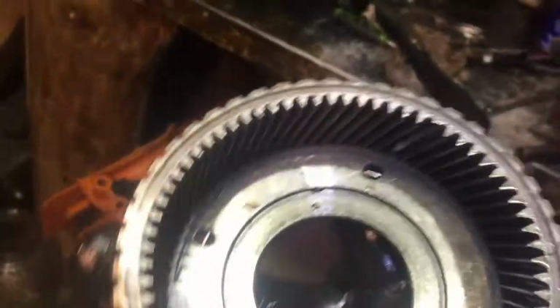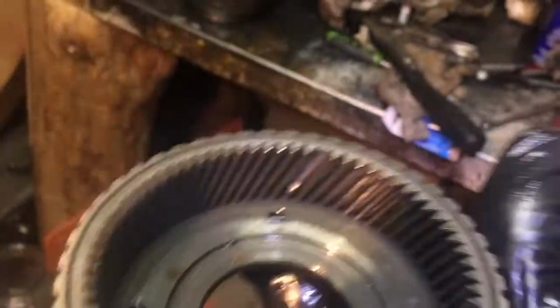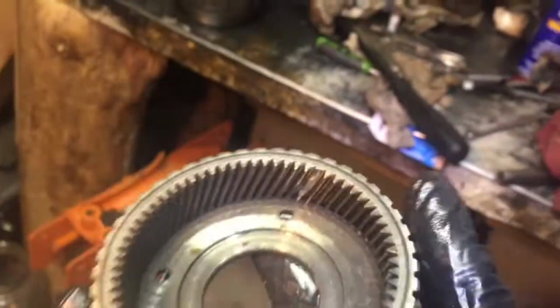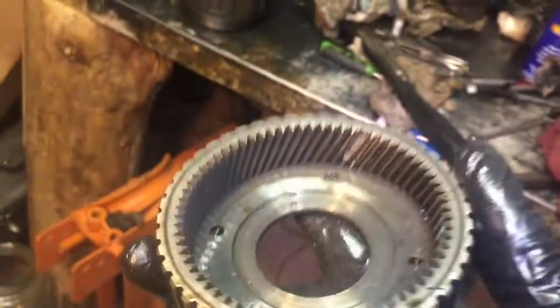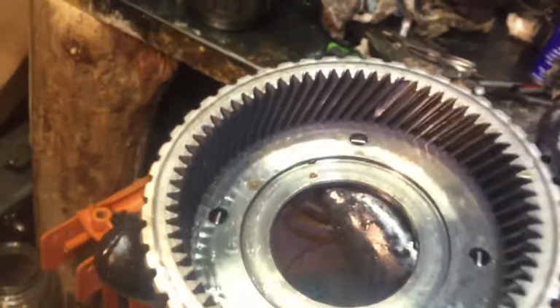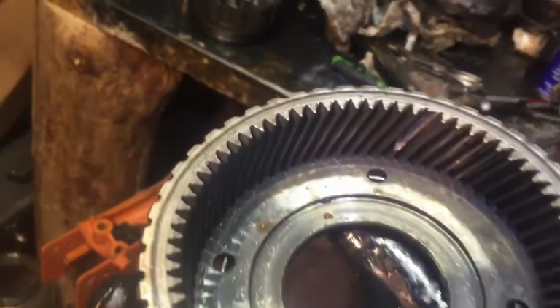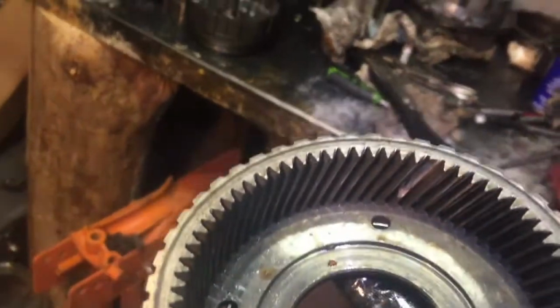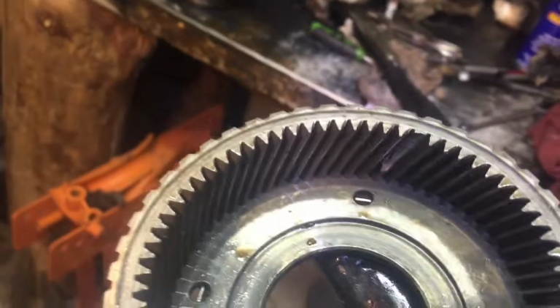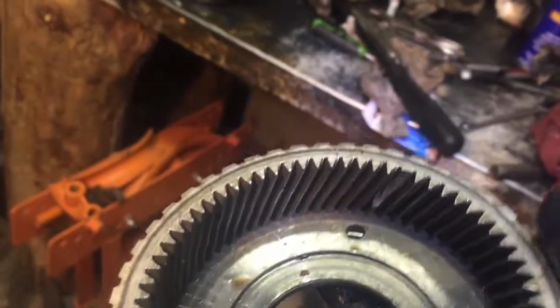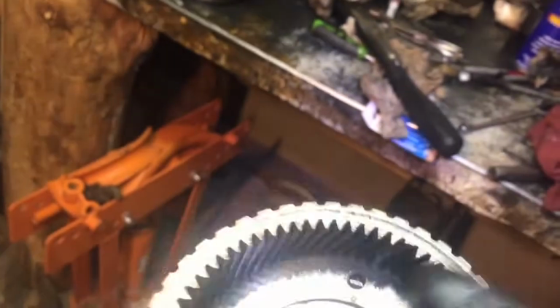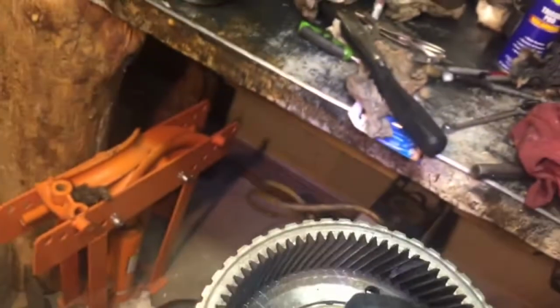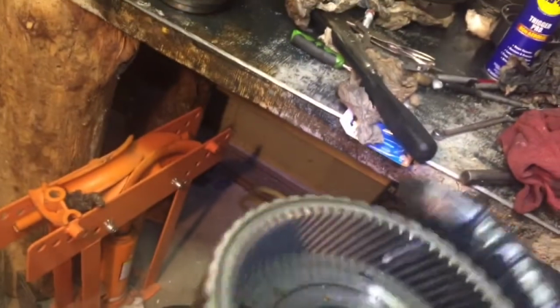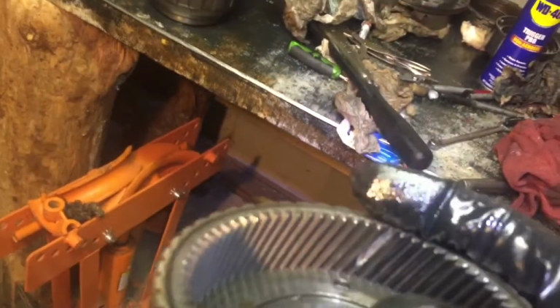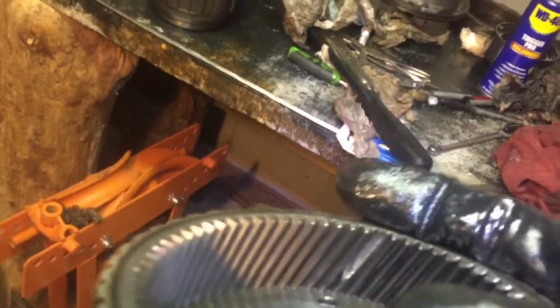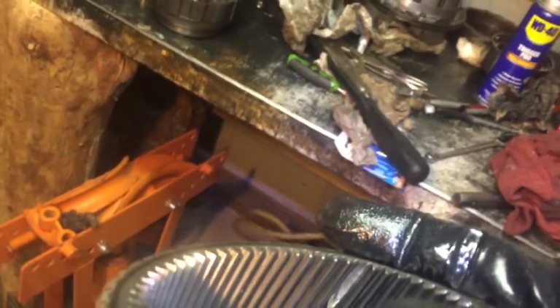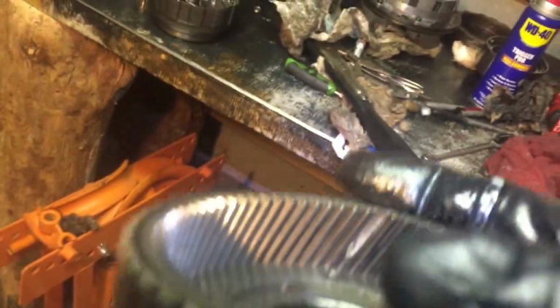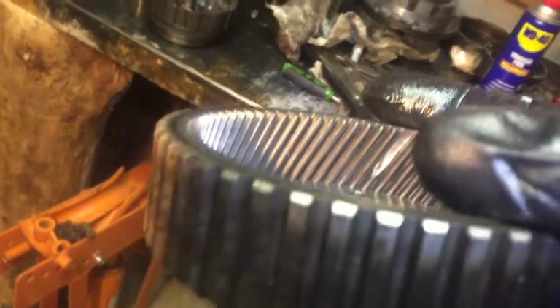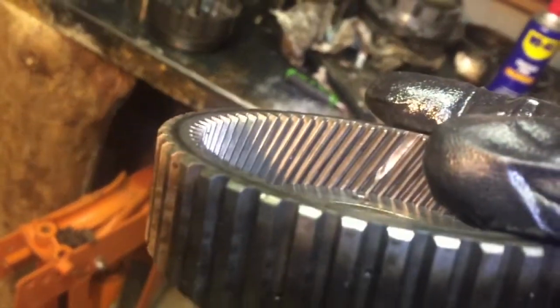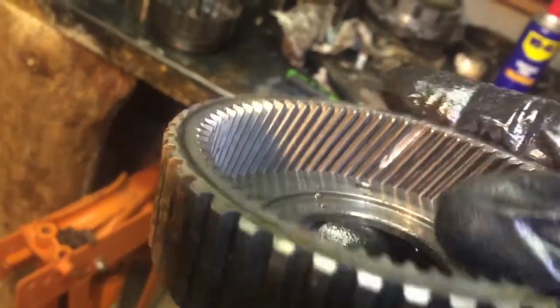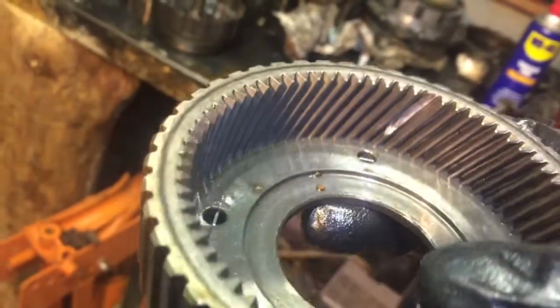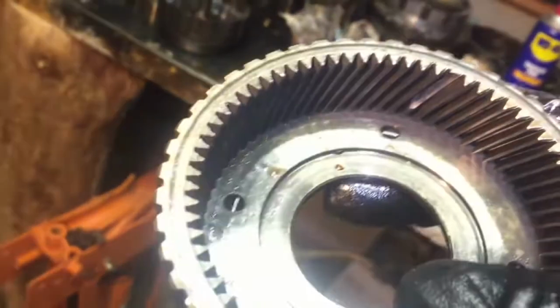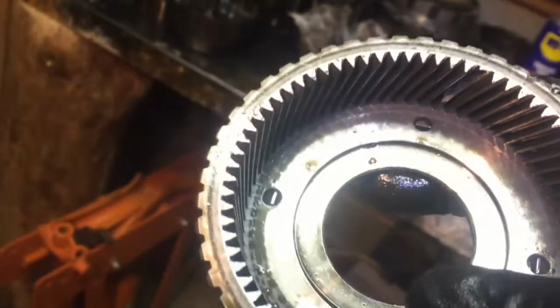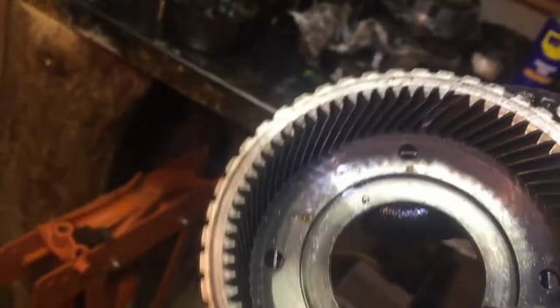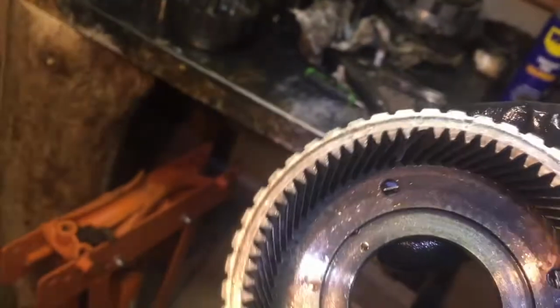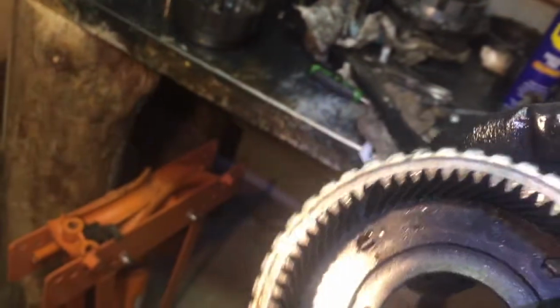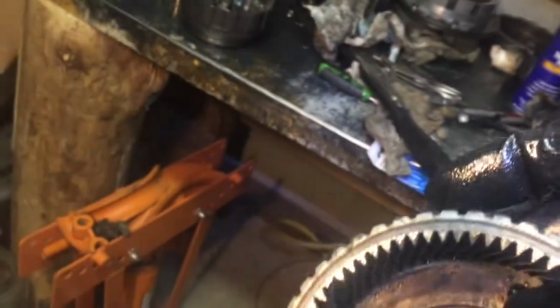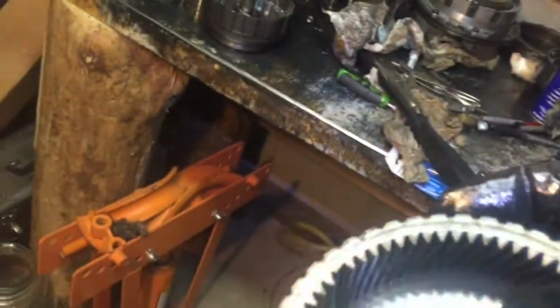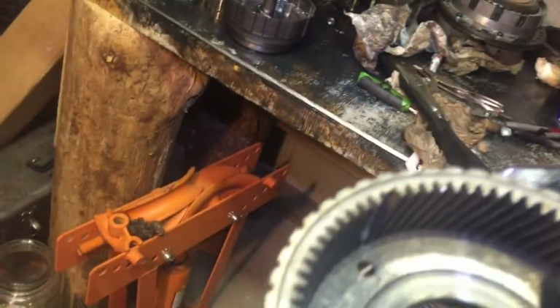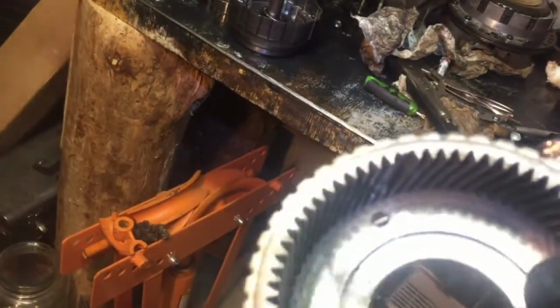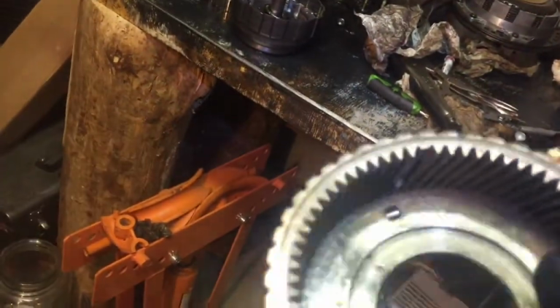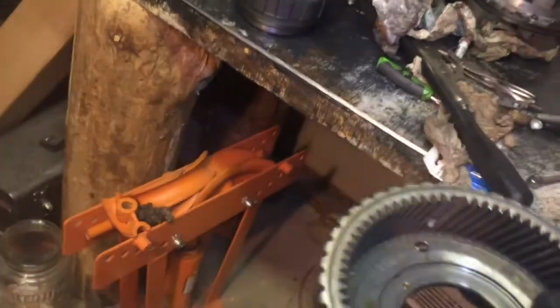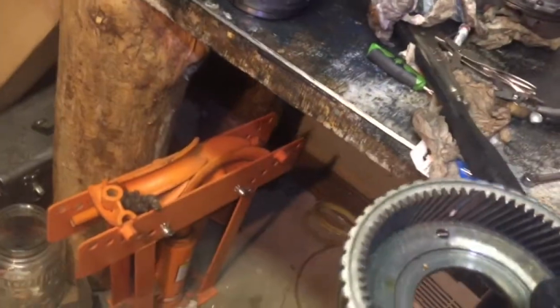I took out the planetary gear set for the C1/C2 drum, and the ring gear has a tooth missing. I think that's the big piece of metal that's in there.